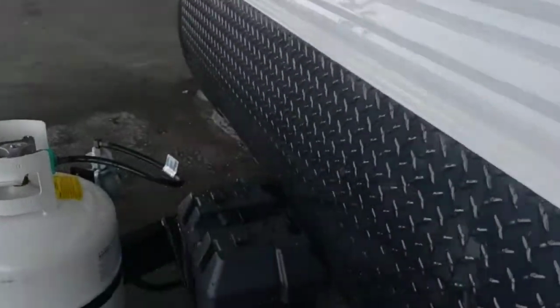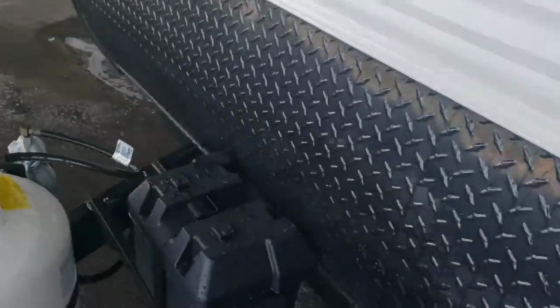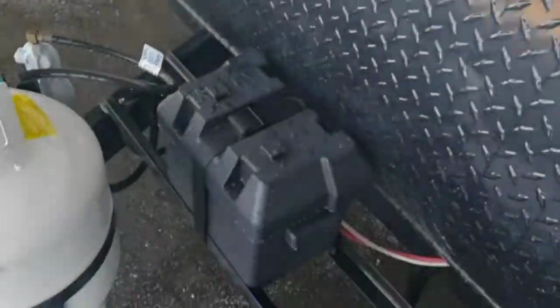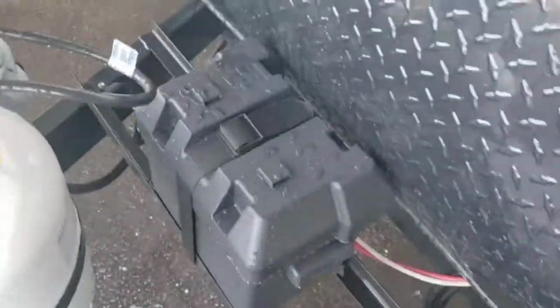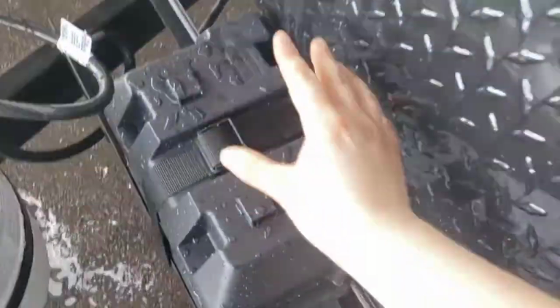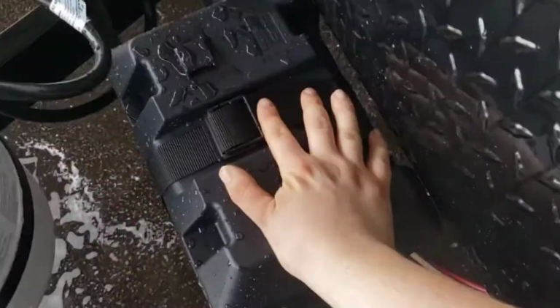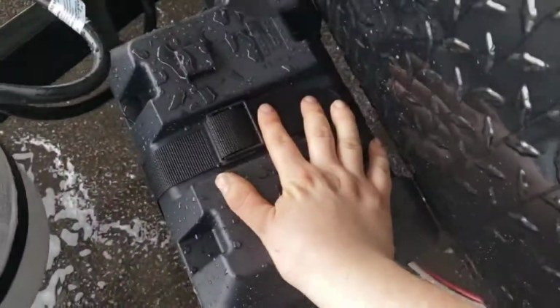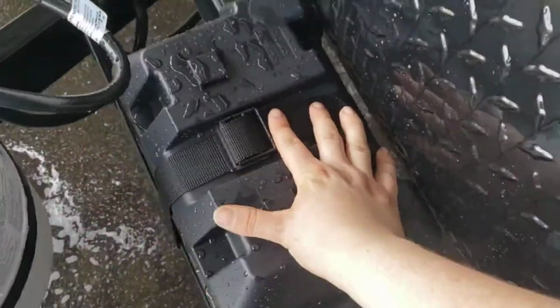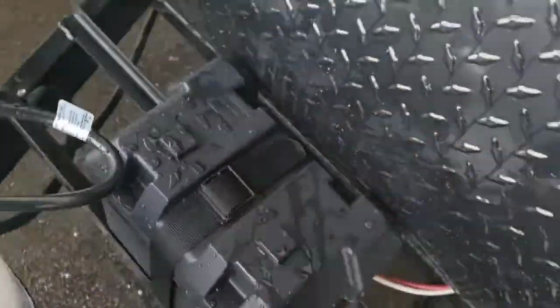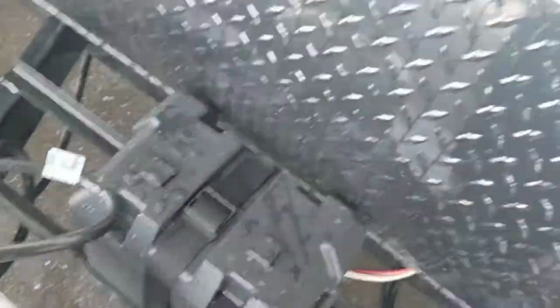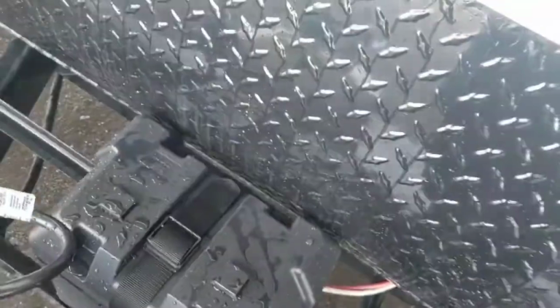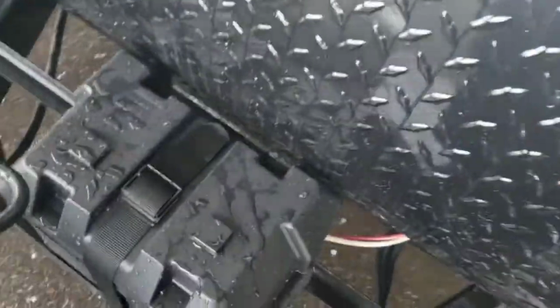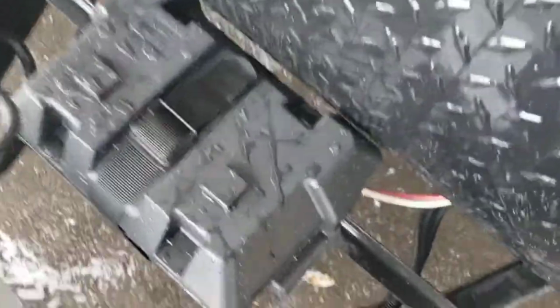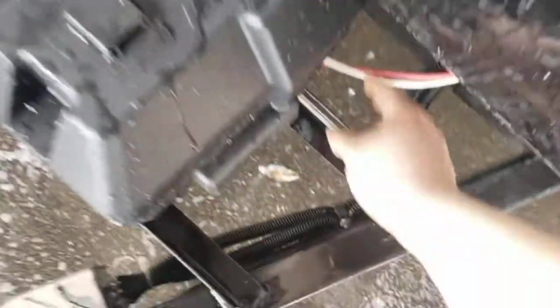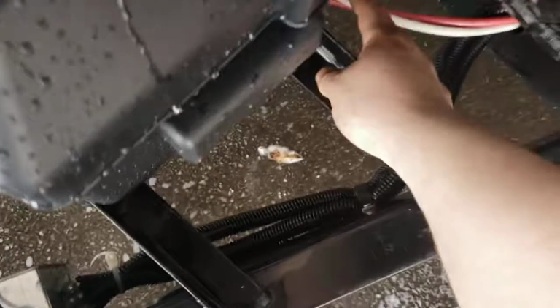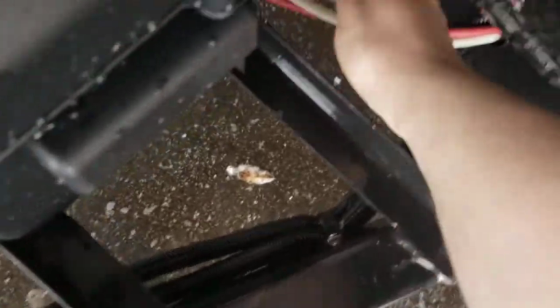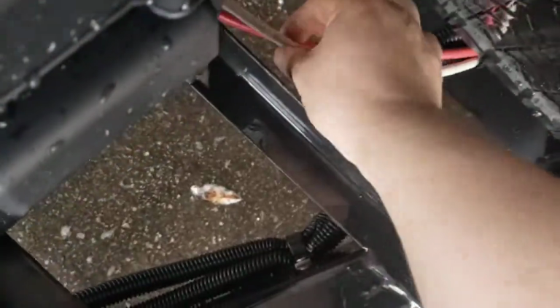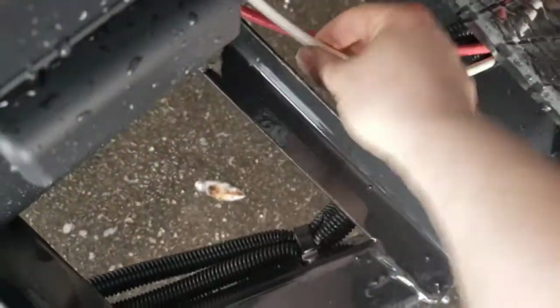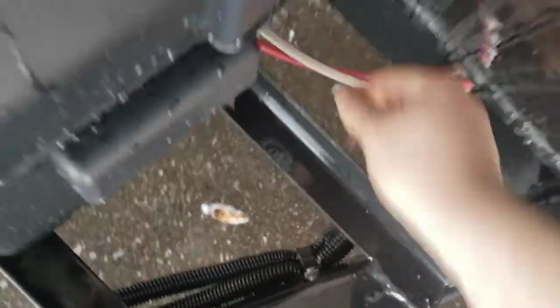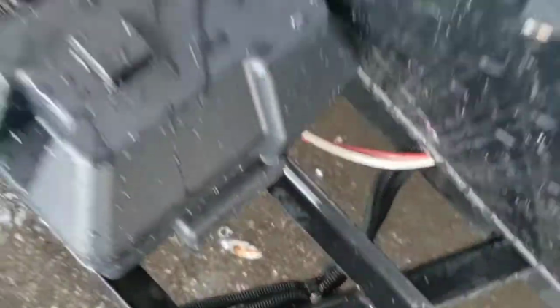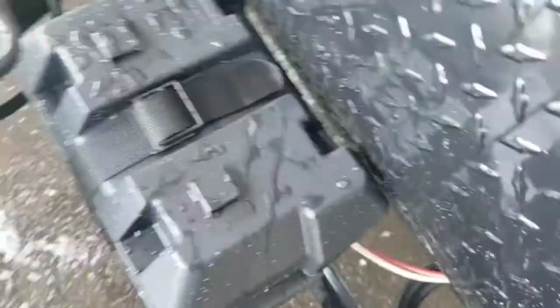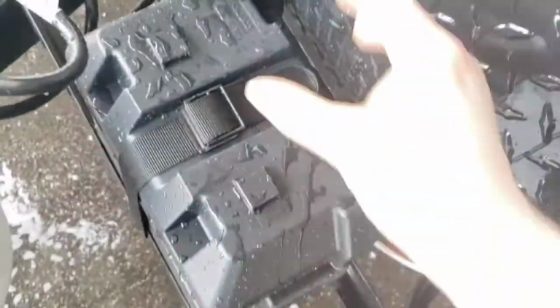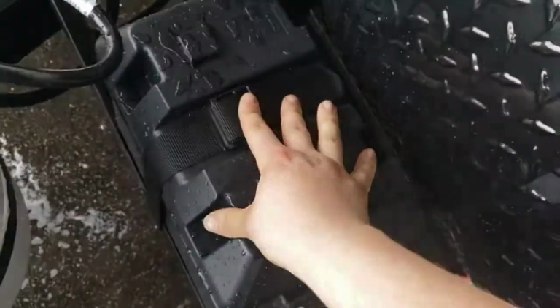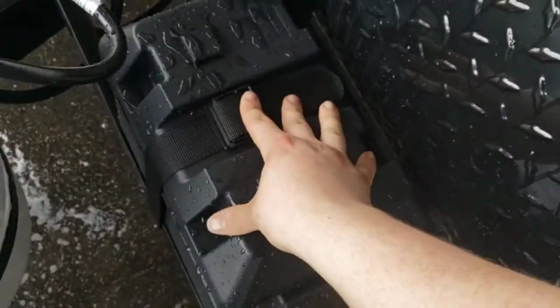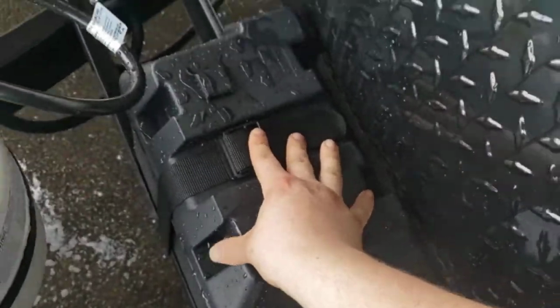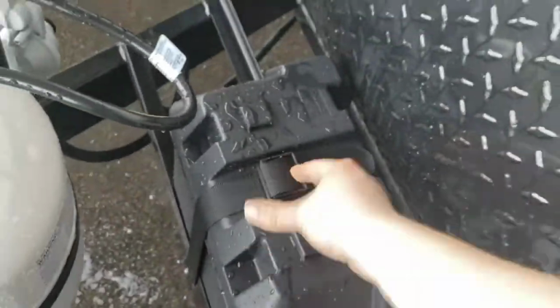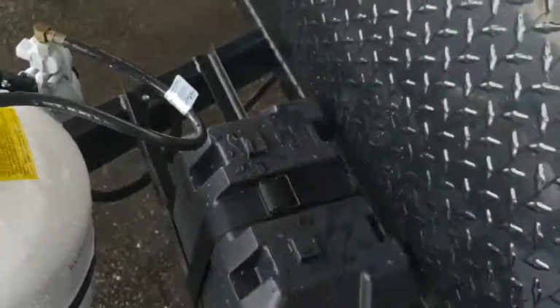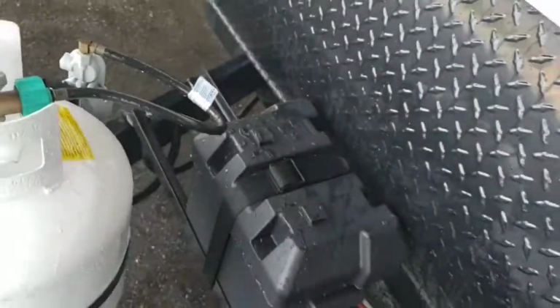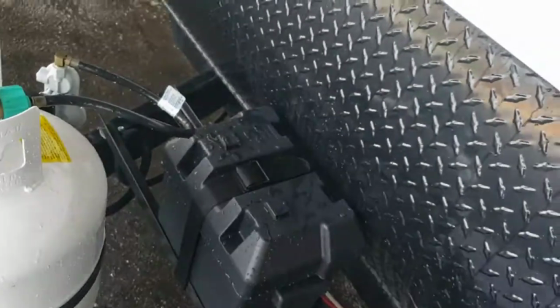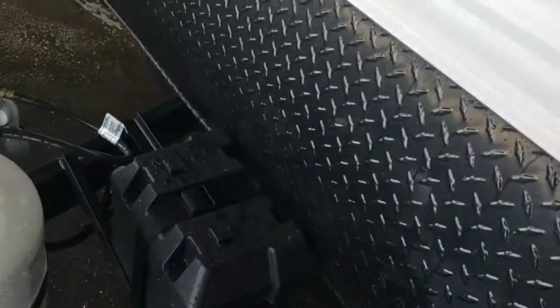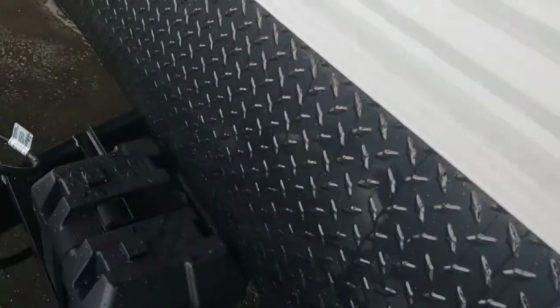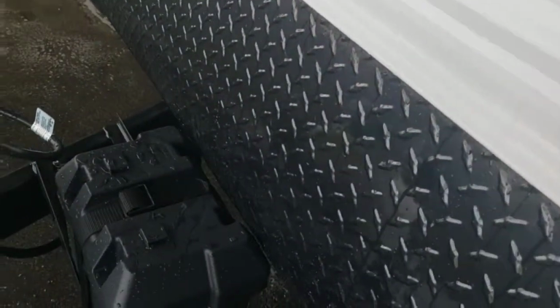You have a Group 24 RV marine grade battery. If it's going to be a long time between trips, I recommend disconnecting your negative lead off the battery. And if it's winter, I recommend taking your battery completely out and storing it somewhere warmer than it is outside.